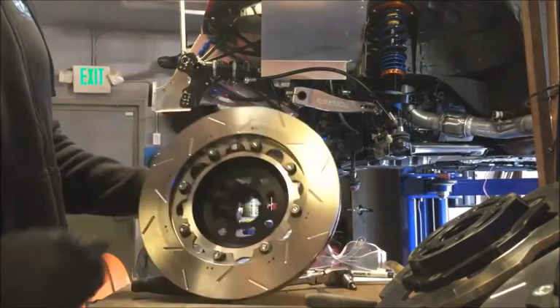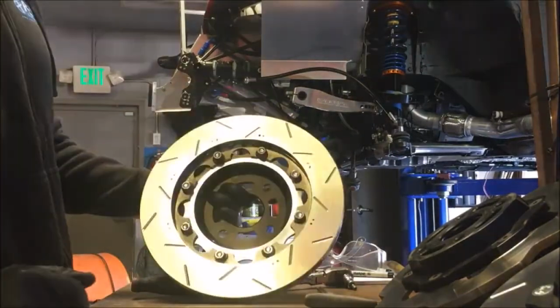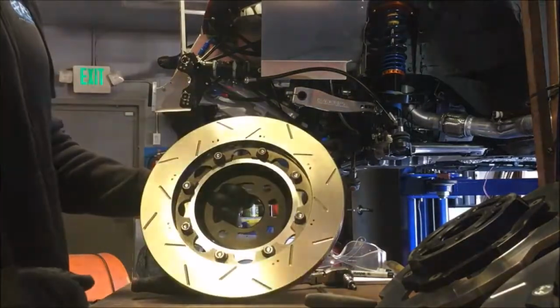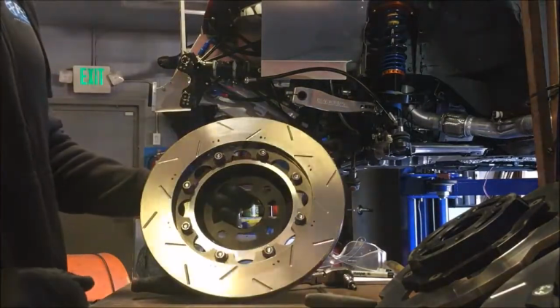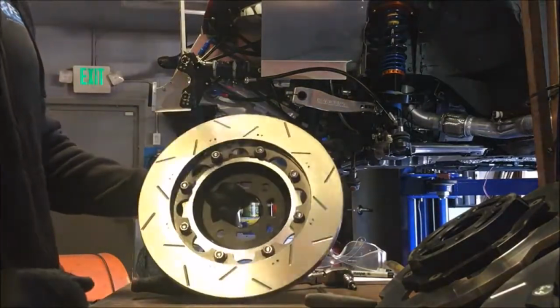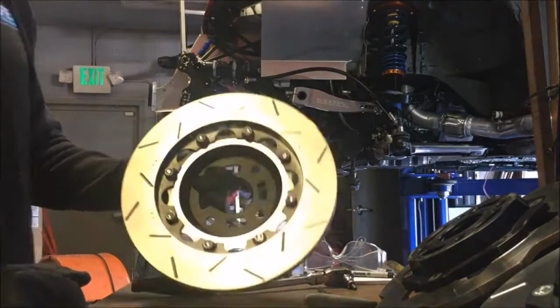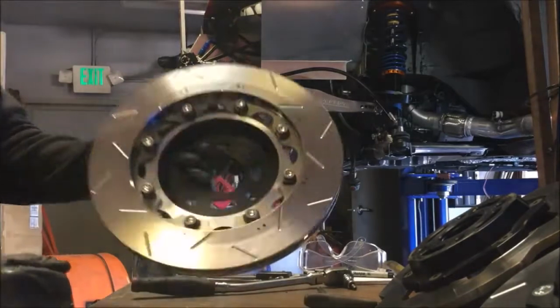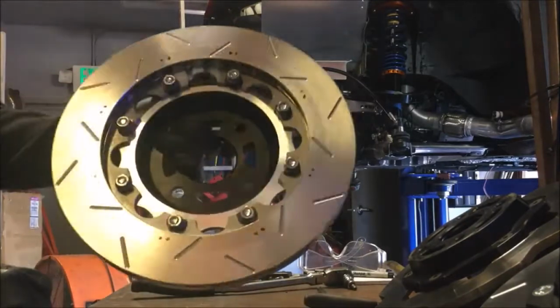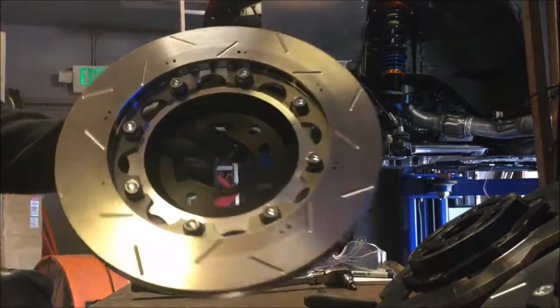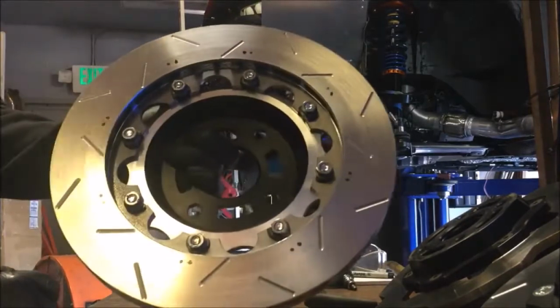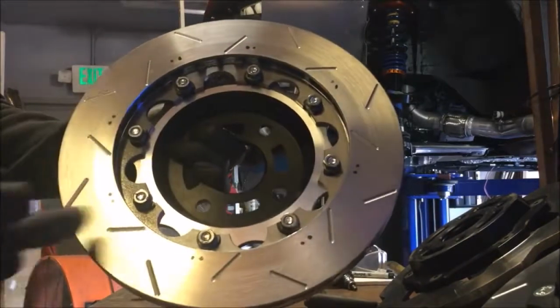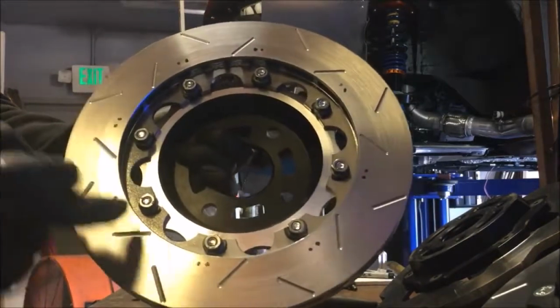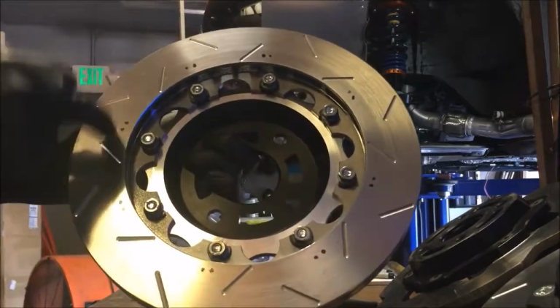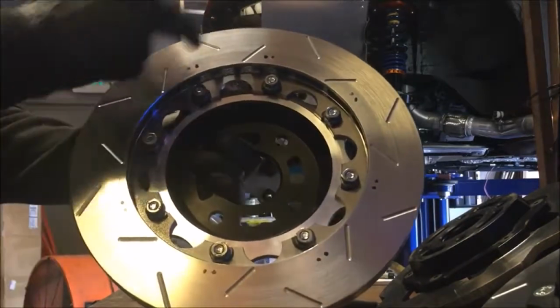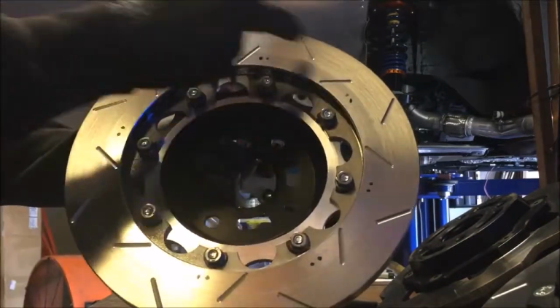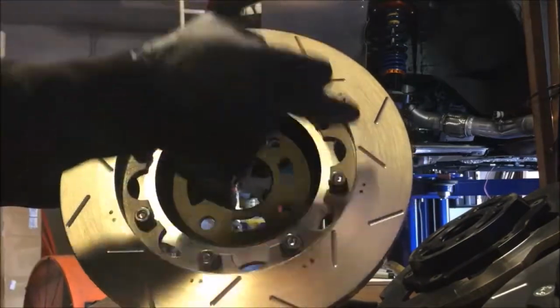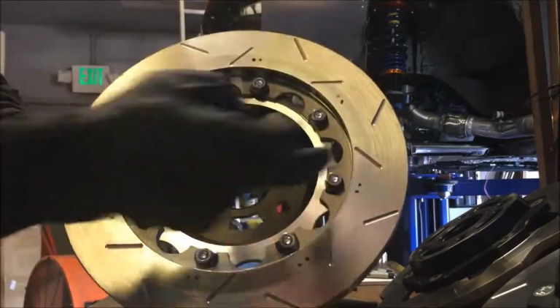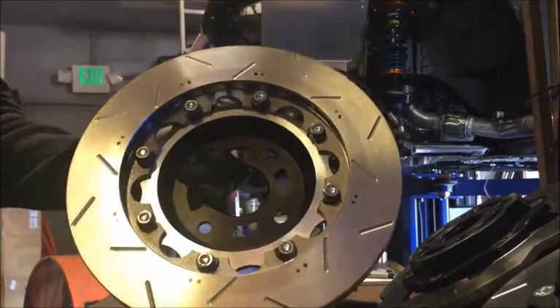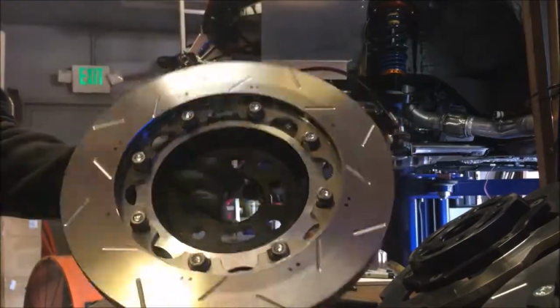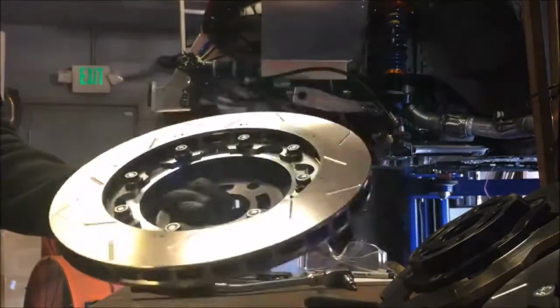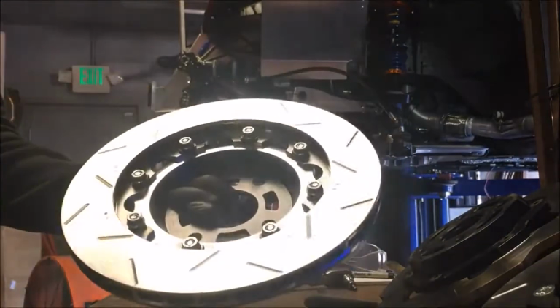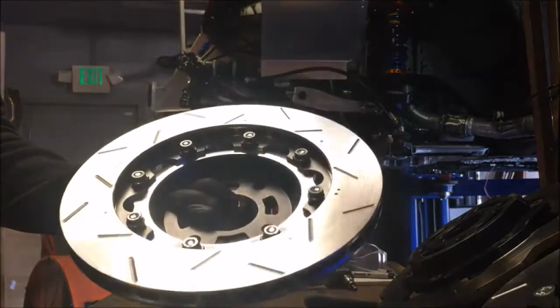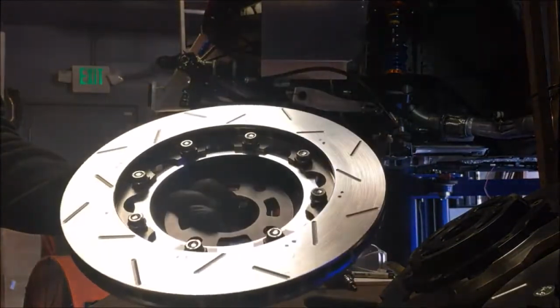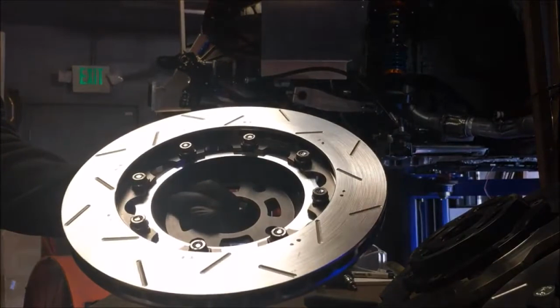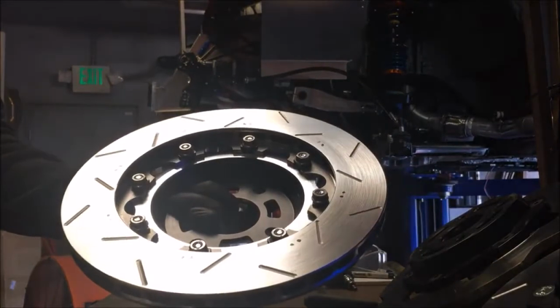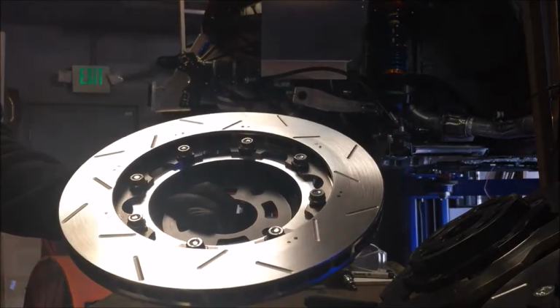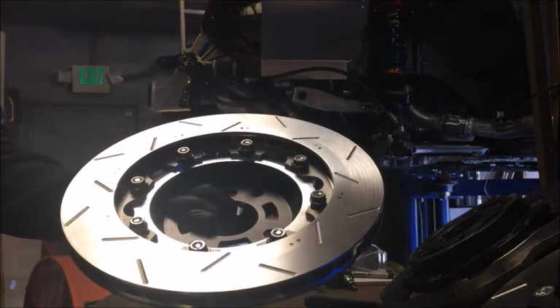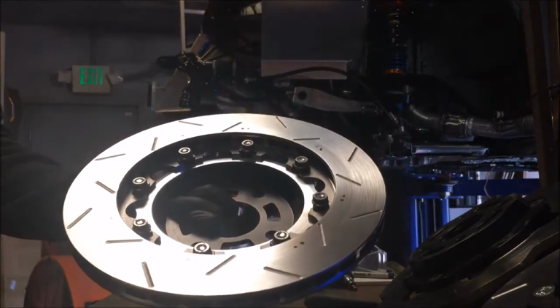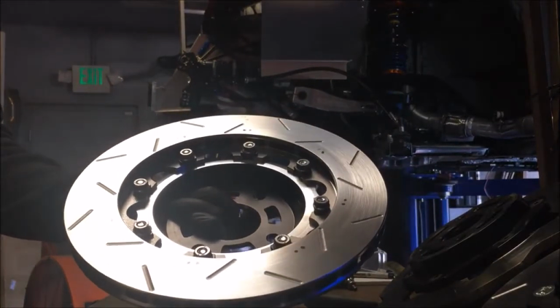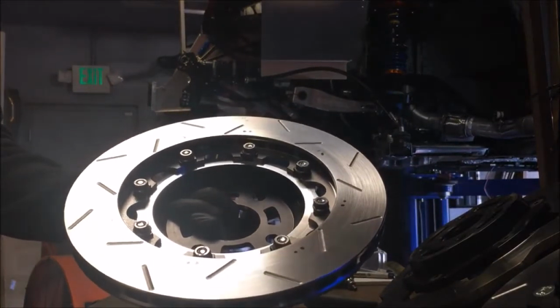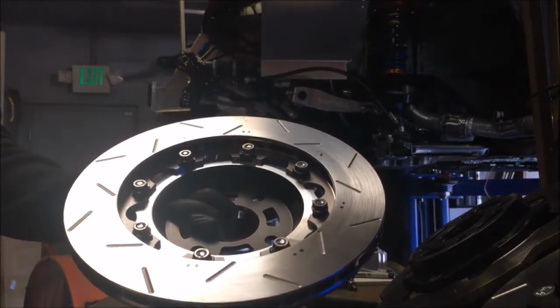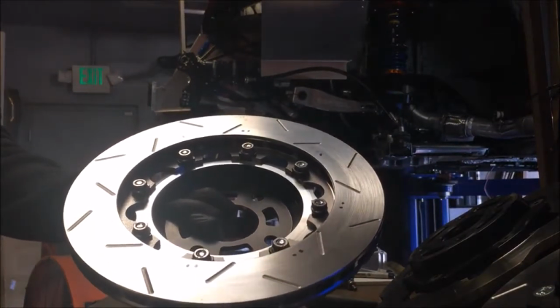So there we go. Hopefully you can see that you've got two dots everywhere. Basically at a glance you can confirm that this is fully torqued and ready to go in the car.